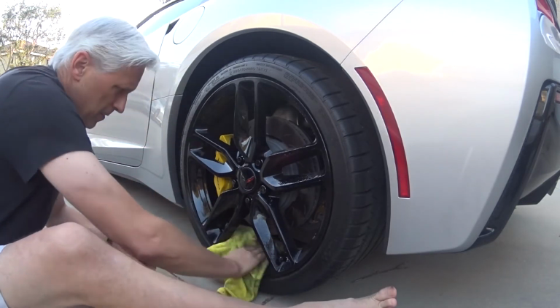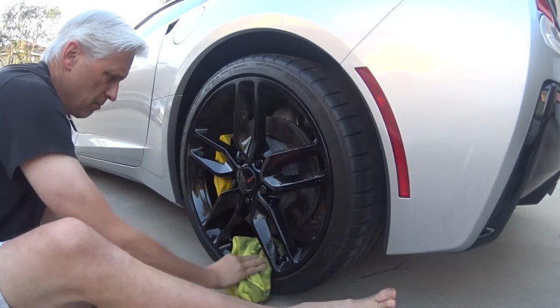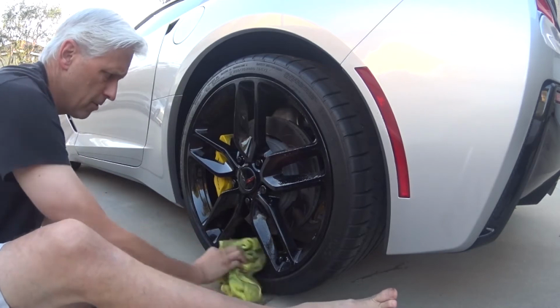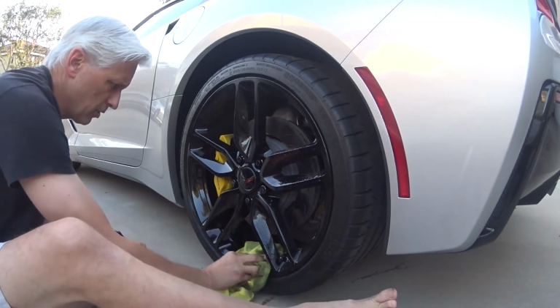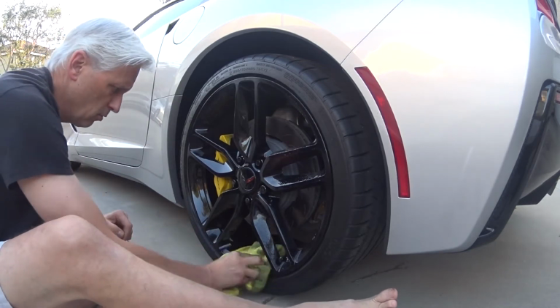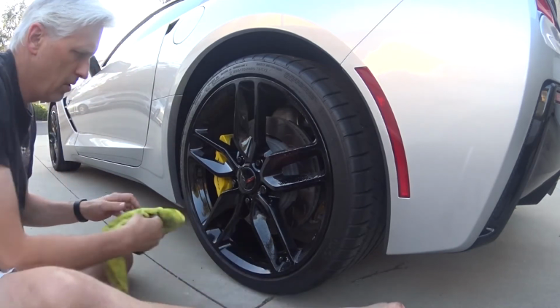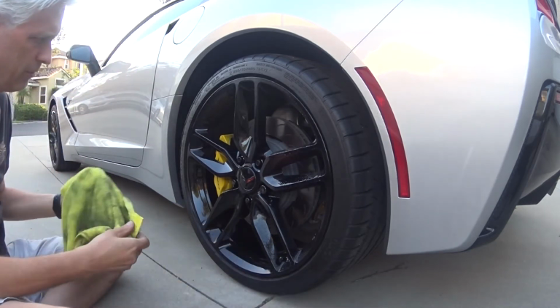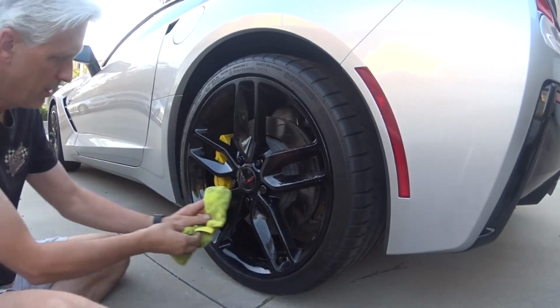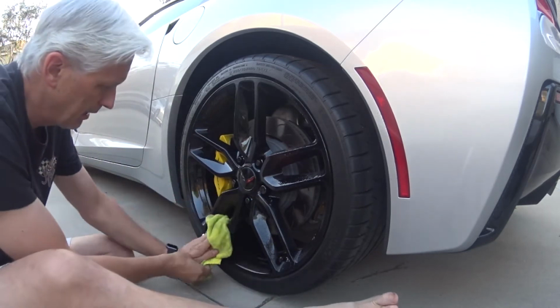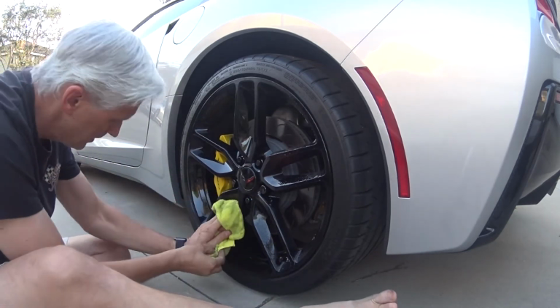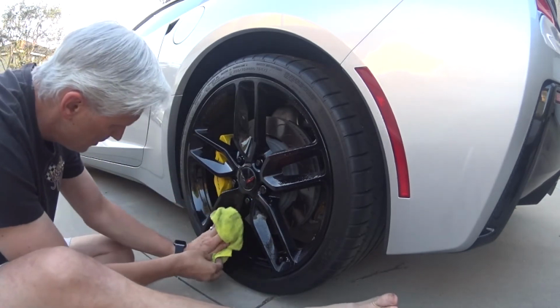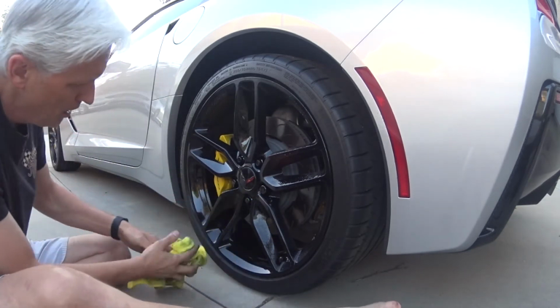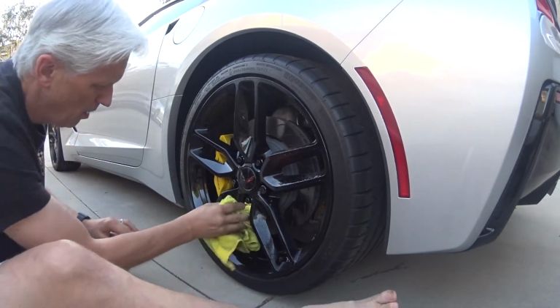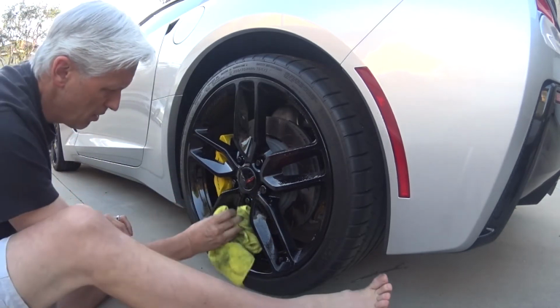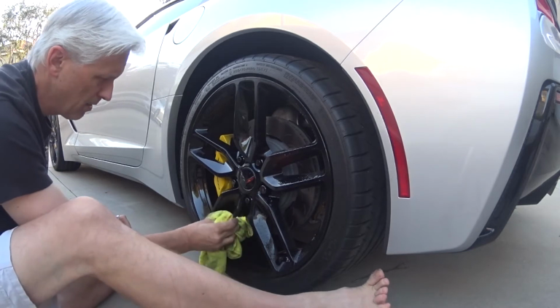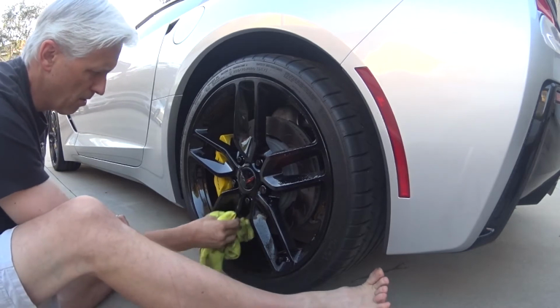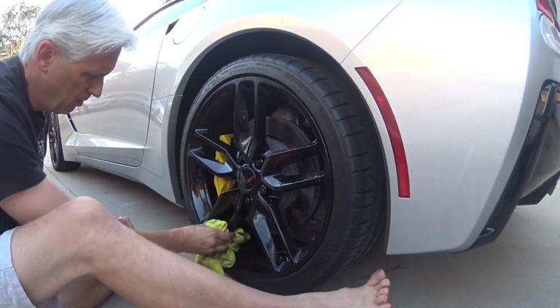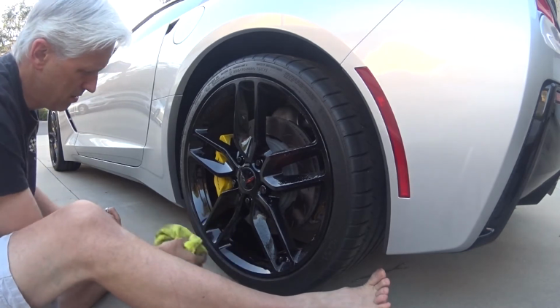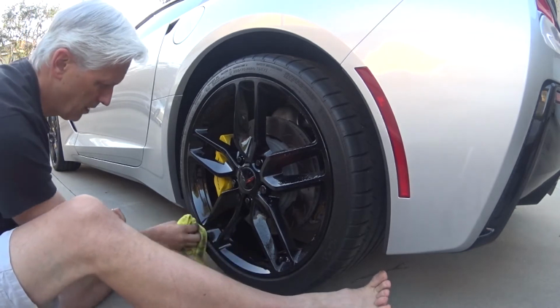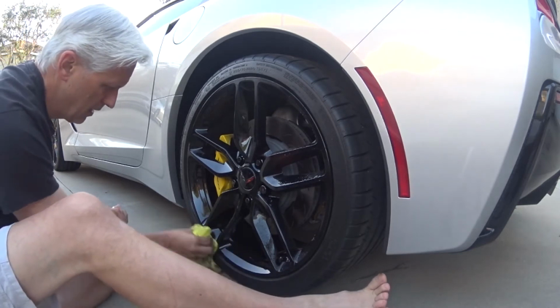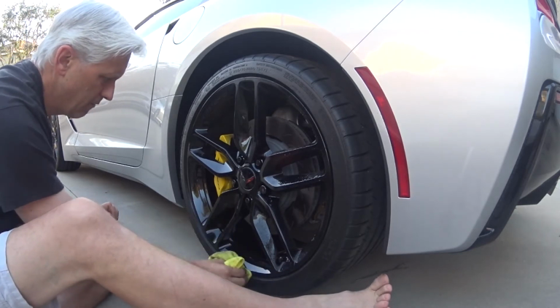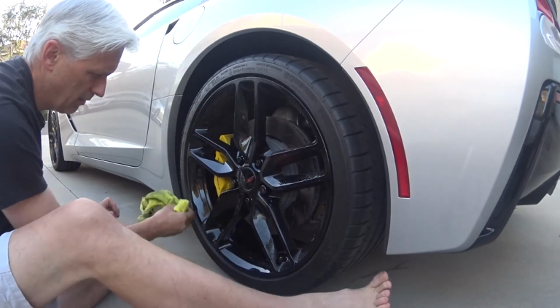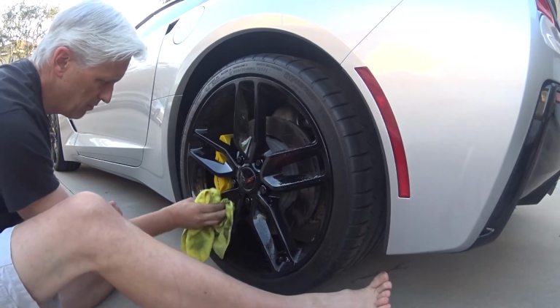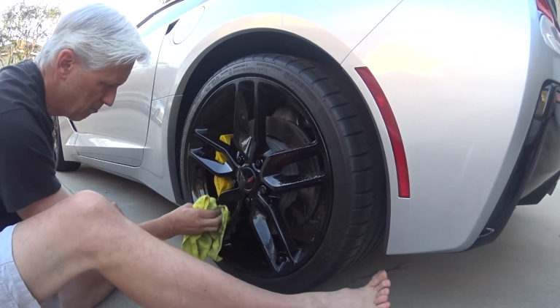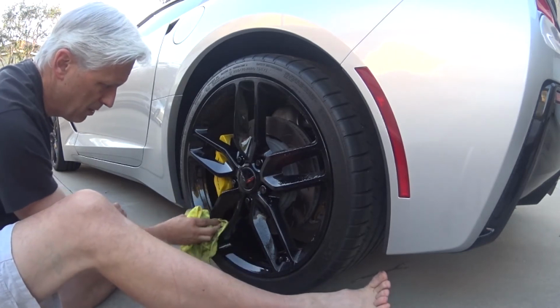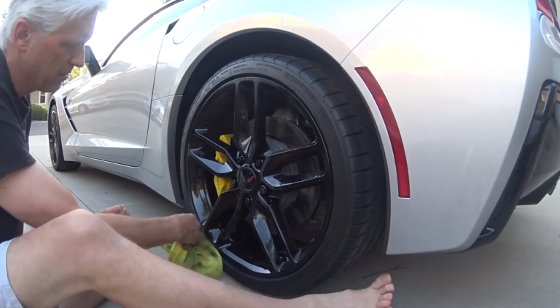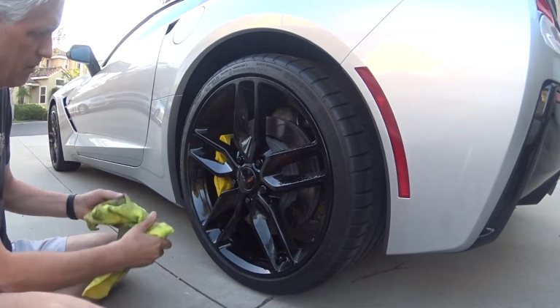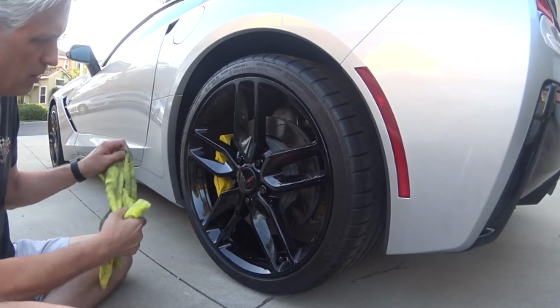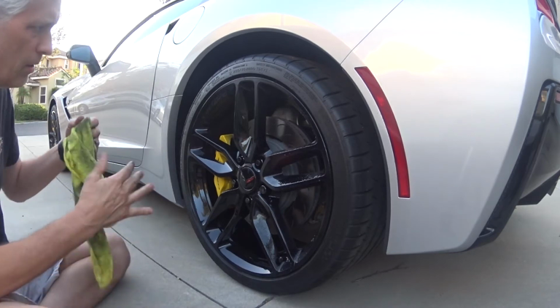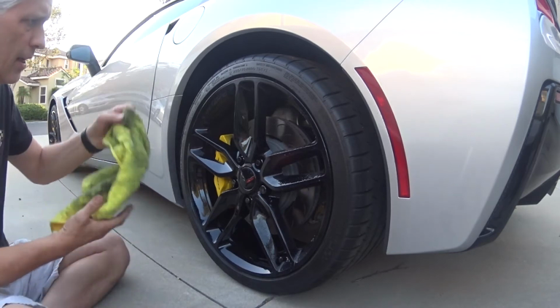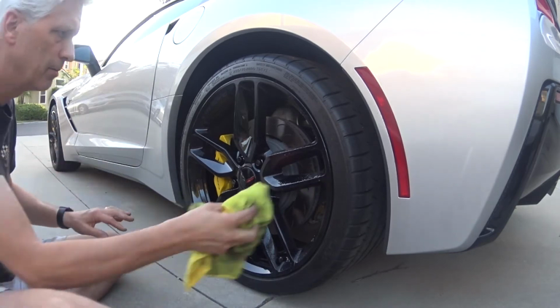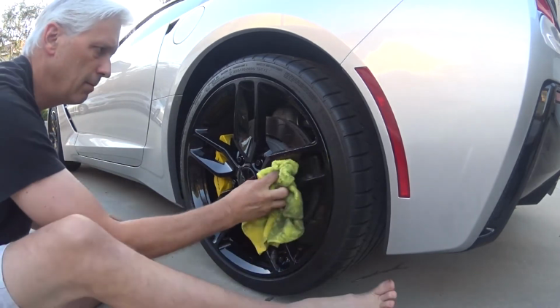It doesn't matter if your wheels are chrome, or if they're shiny black like these, or if they're pink or purple. If you've got those Brembo's on your Z51, you know exactly what I'm talking about.